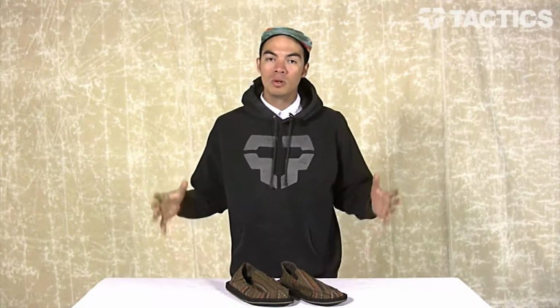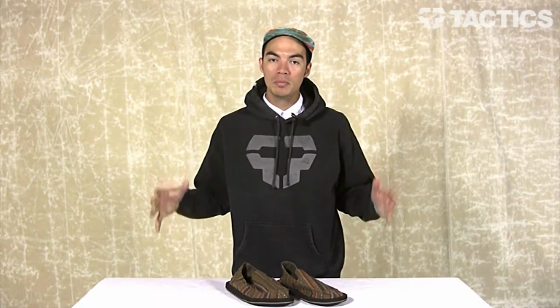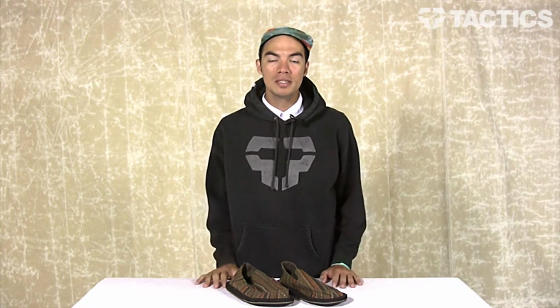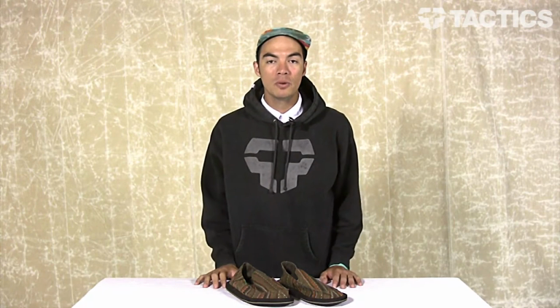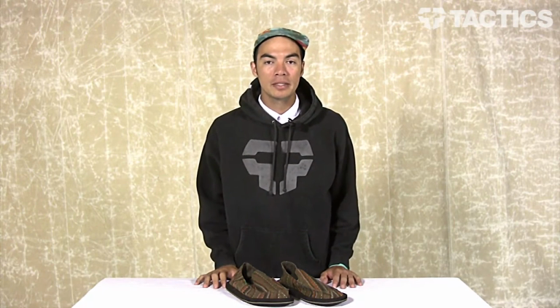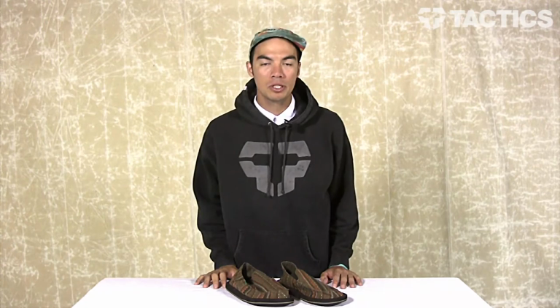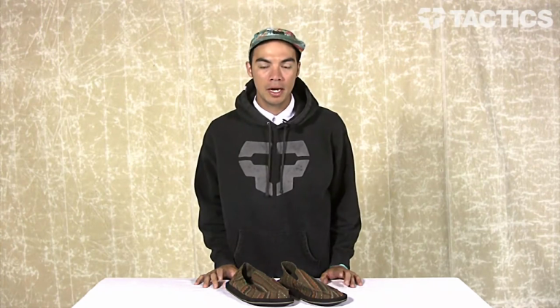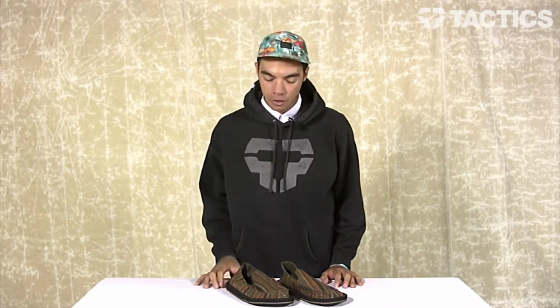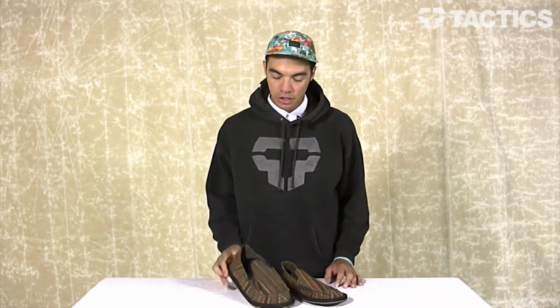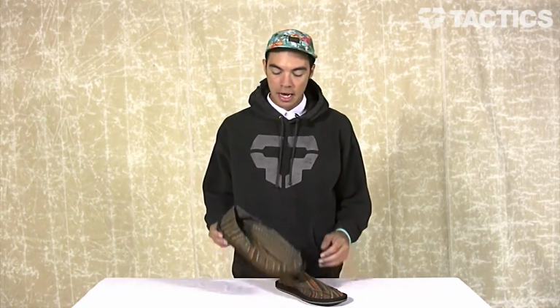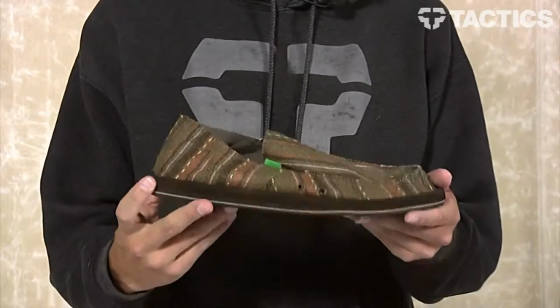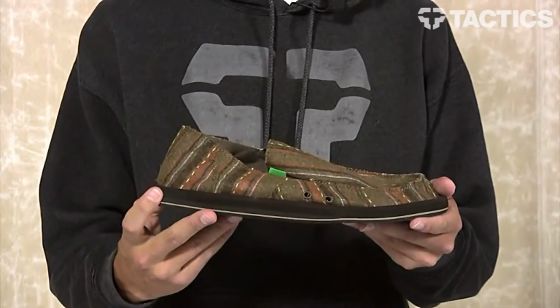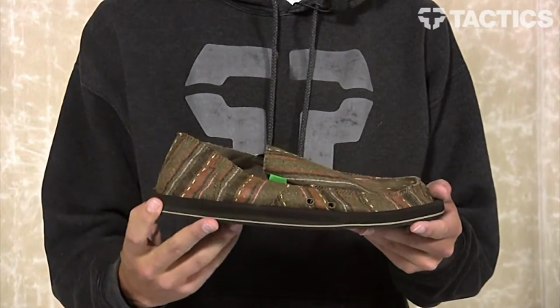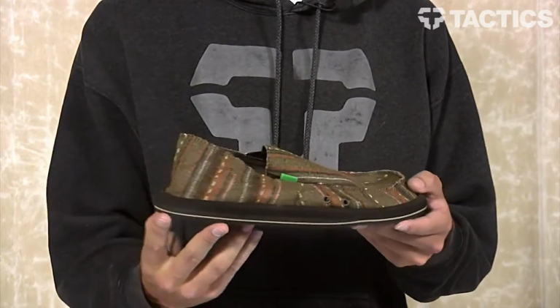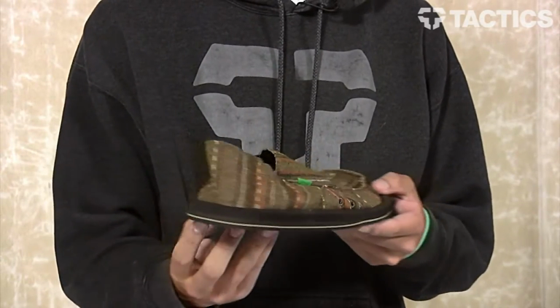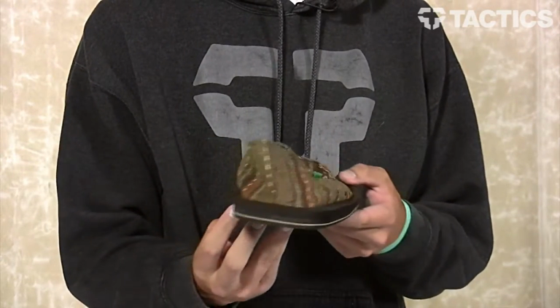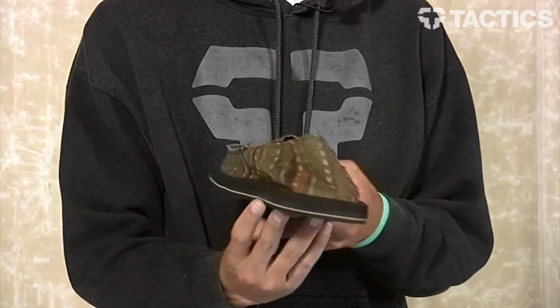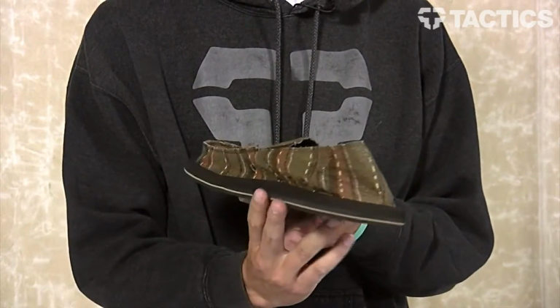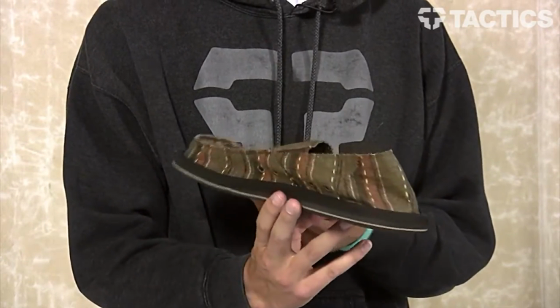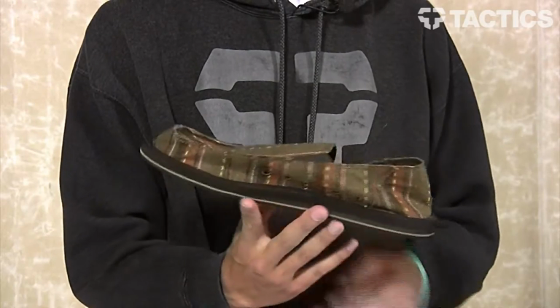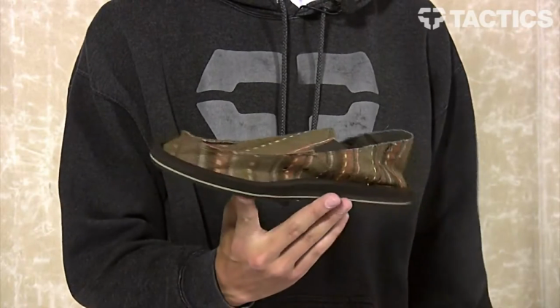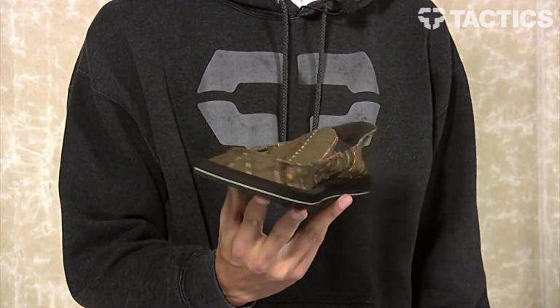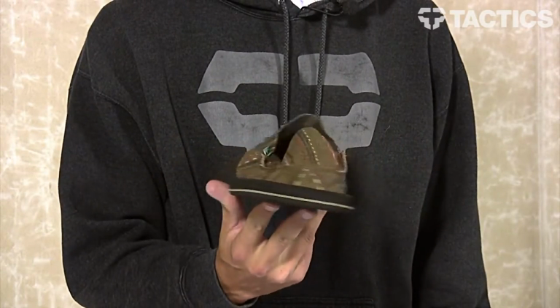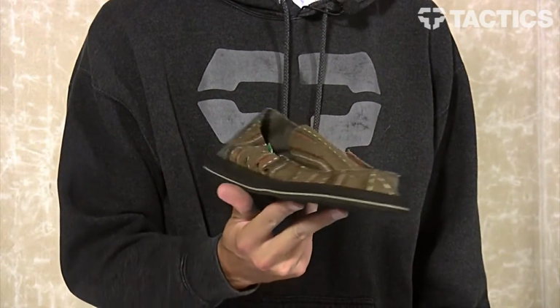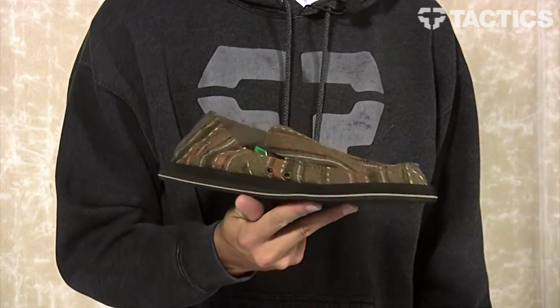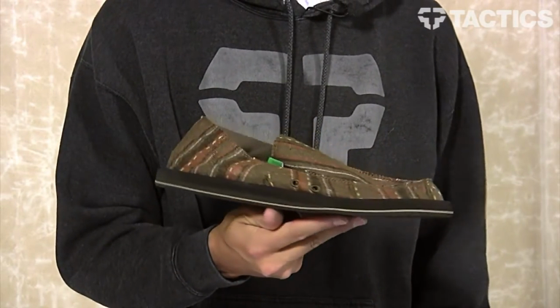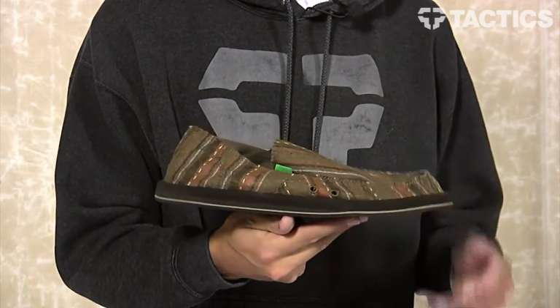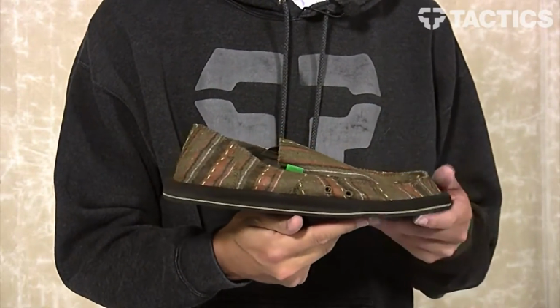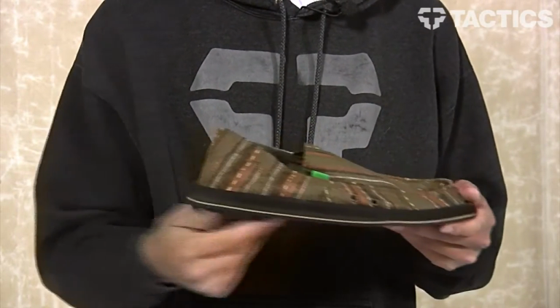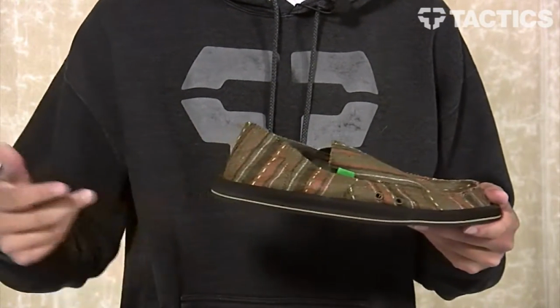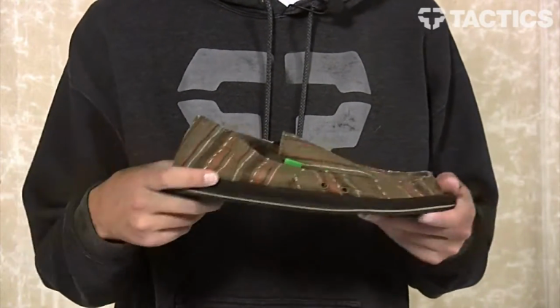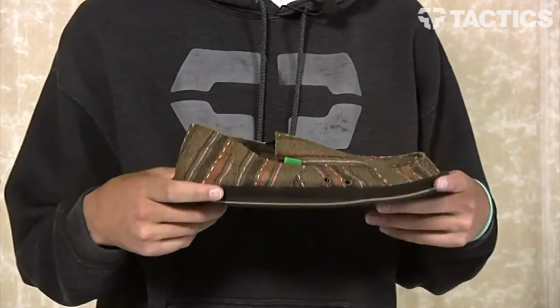What's up? Benson here for Tactics Sports Shop, and now you are checking out the Donnie Sidewalk Surfer from Sanuk. As you can see, it's a funky canvas slip on. We're going to check out all the features and details, so let's just get right to it.